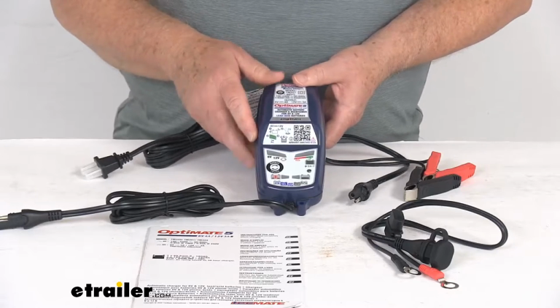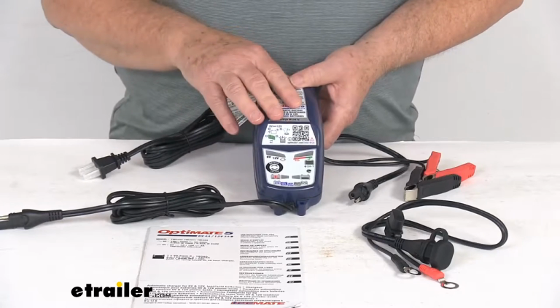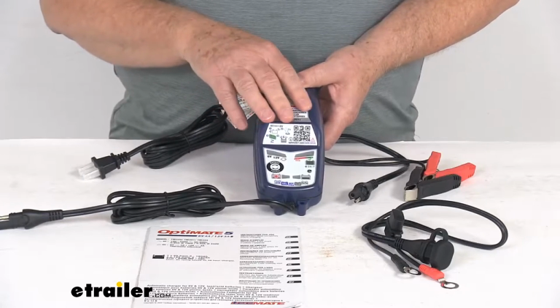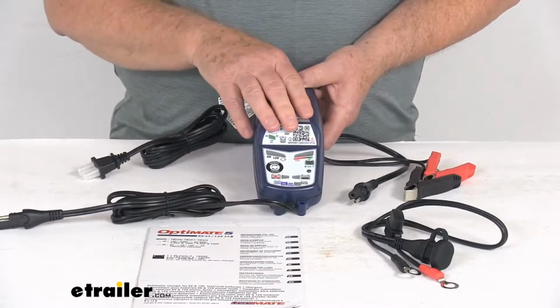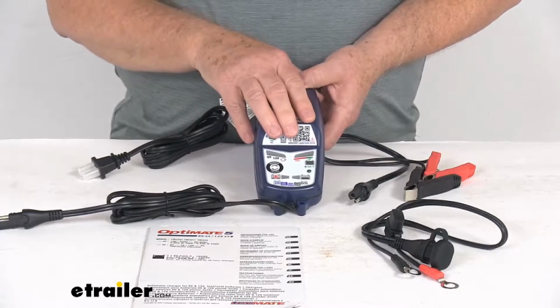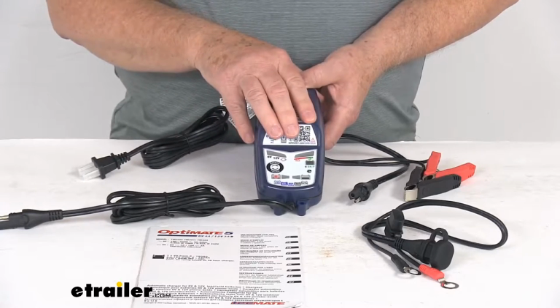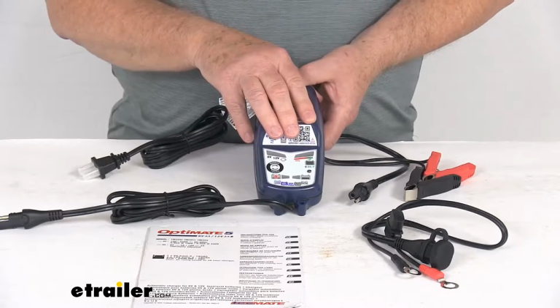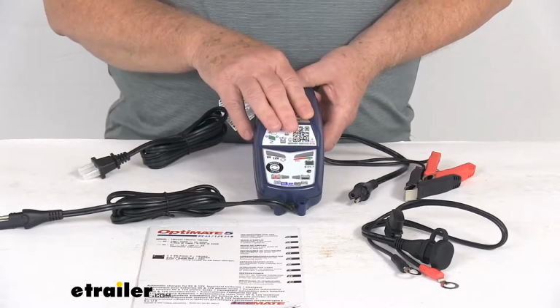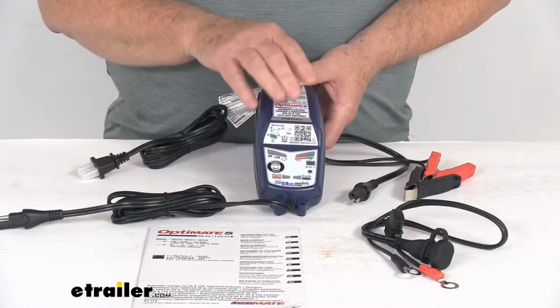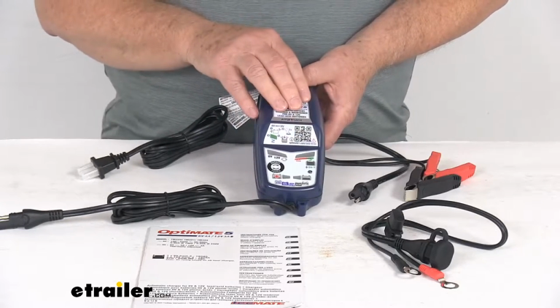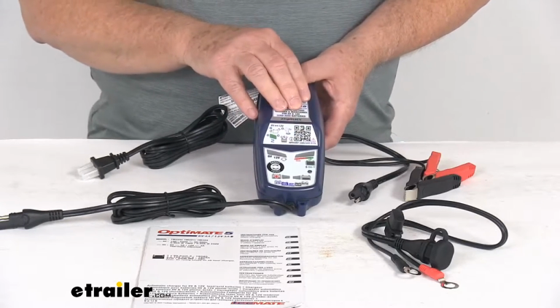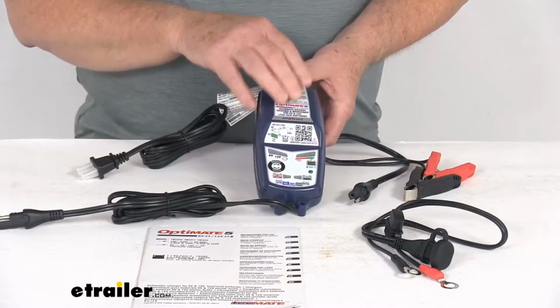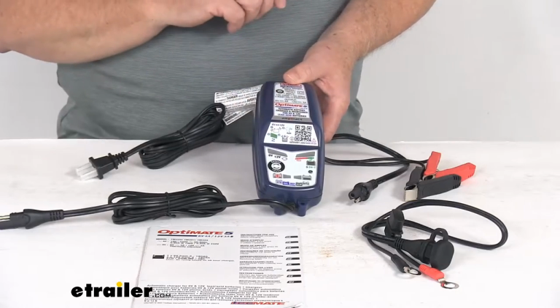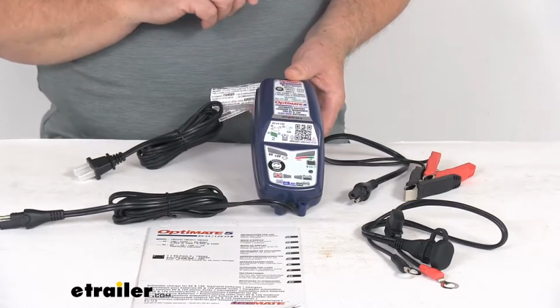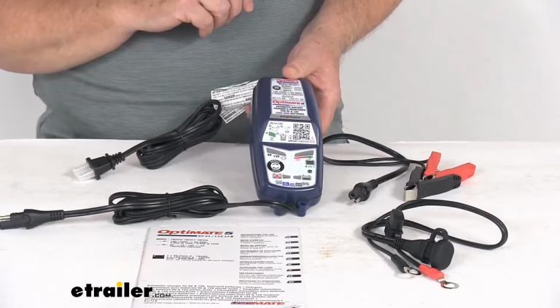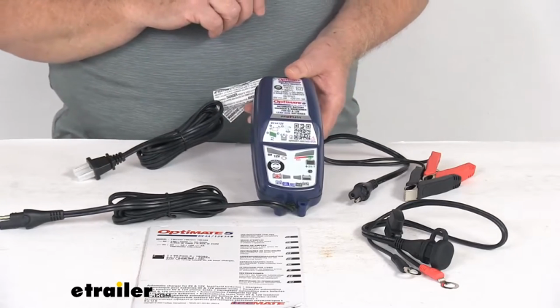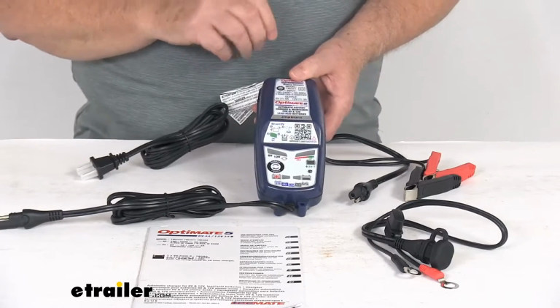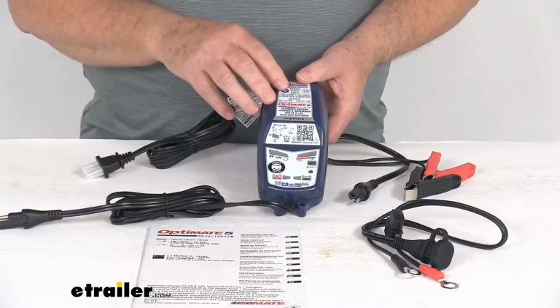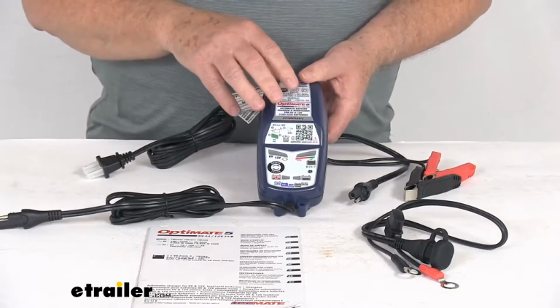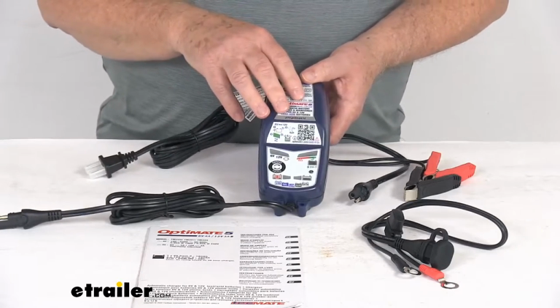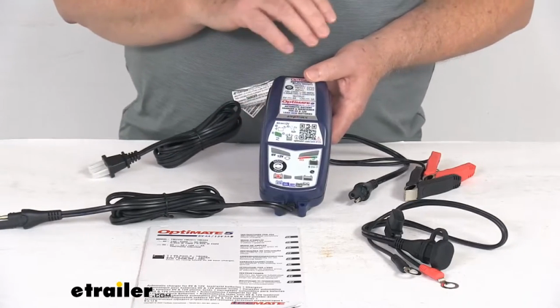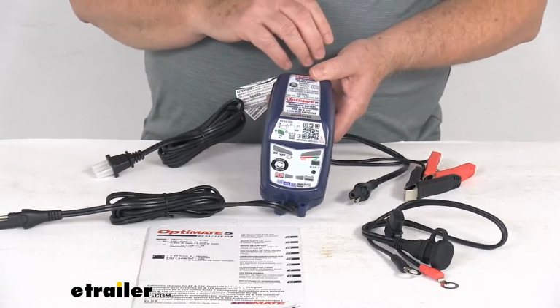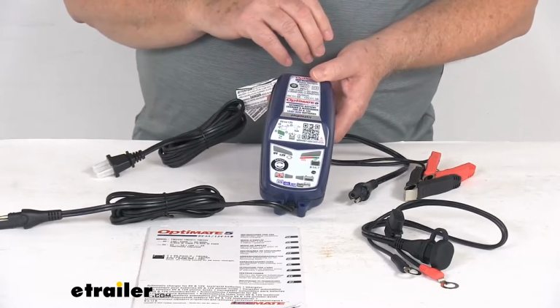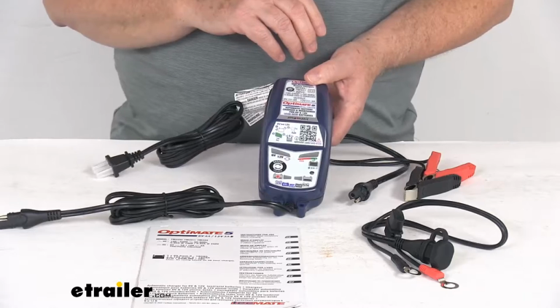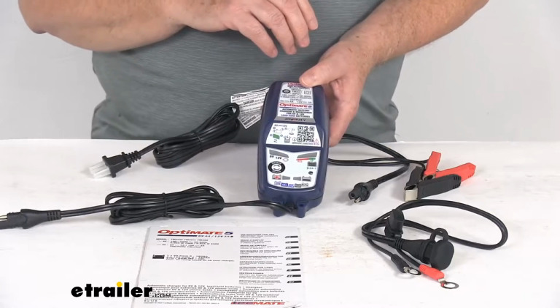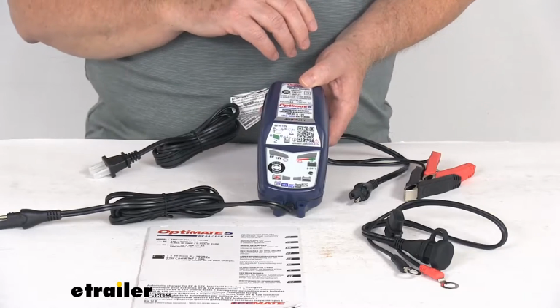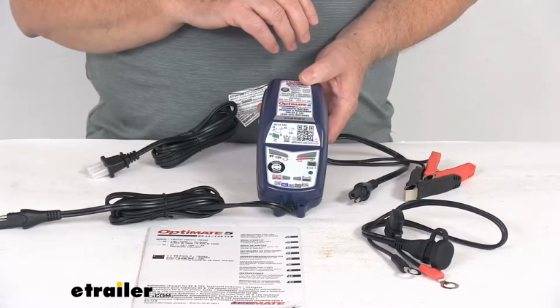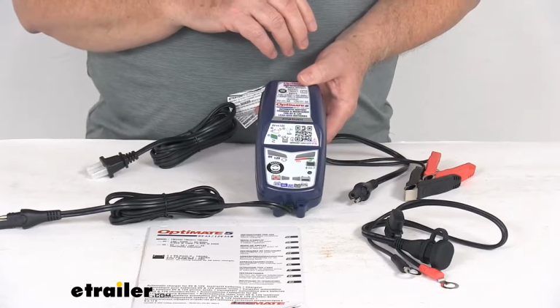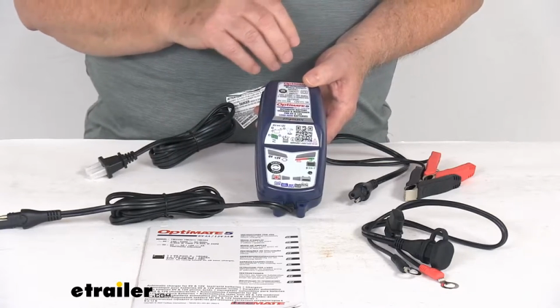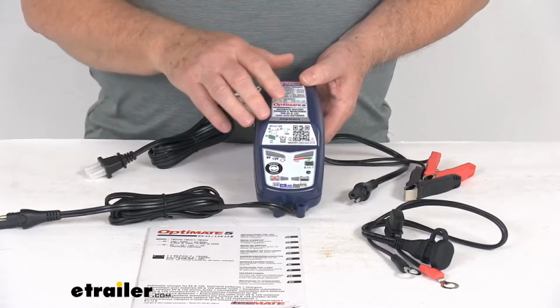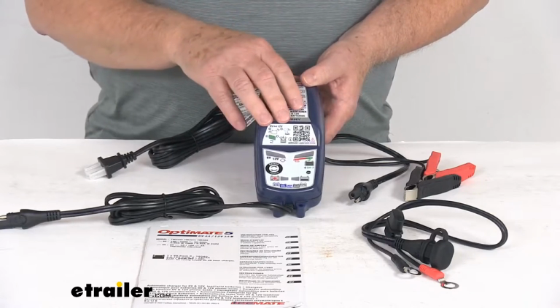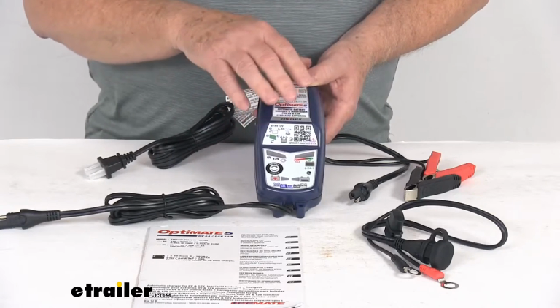This one does use an 8-step charging algorithm that automatically charges and maintains without overcharging. Basically, it will analyze the battery condition to provide a customized charge for that battery.